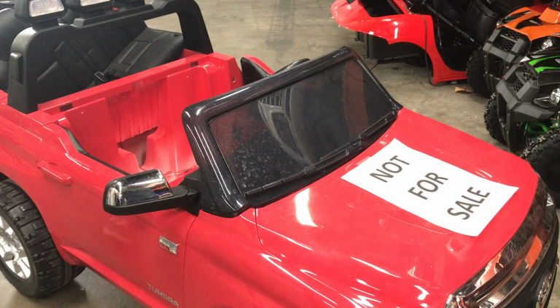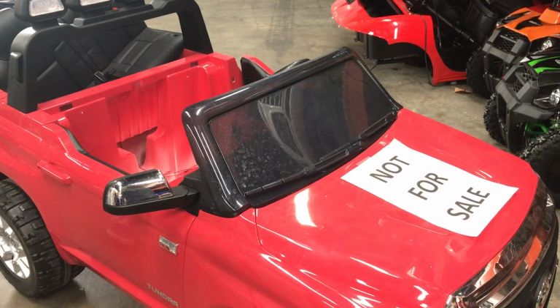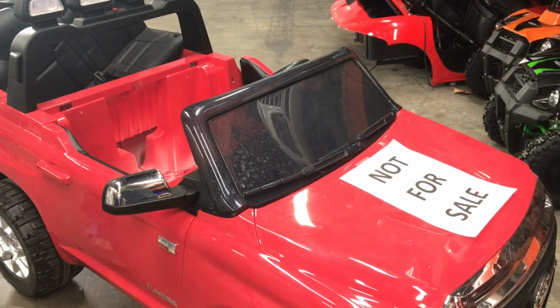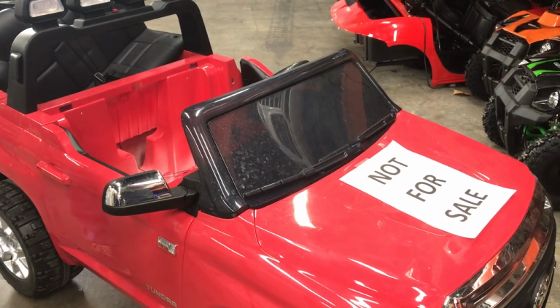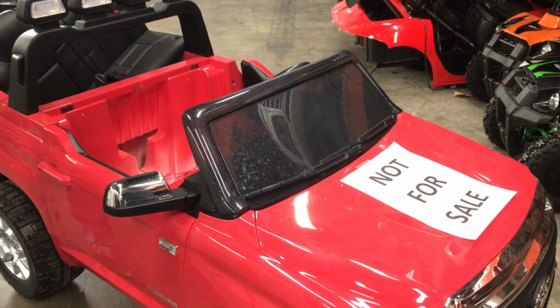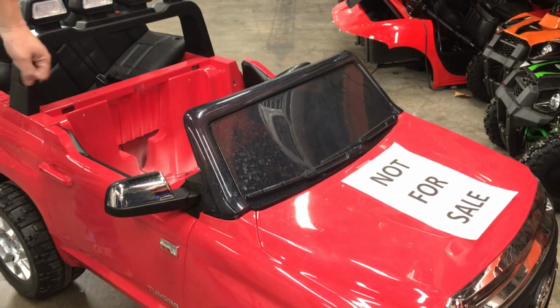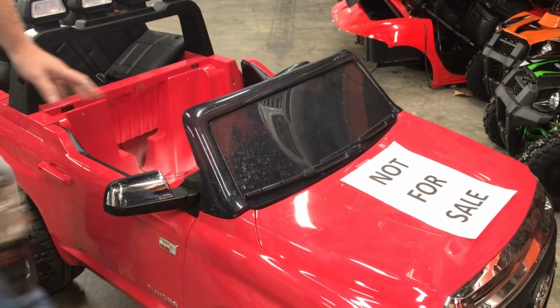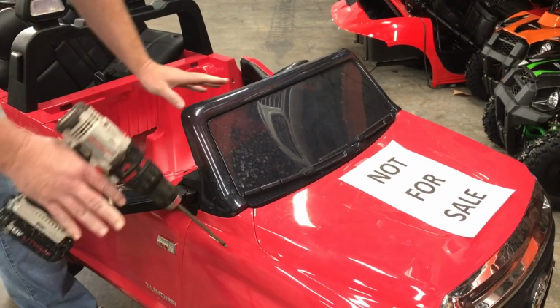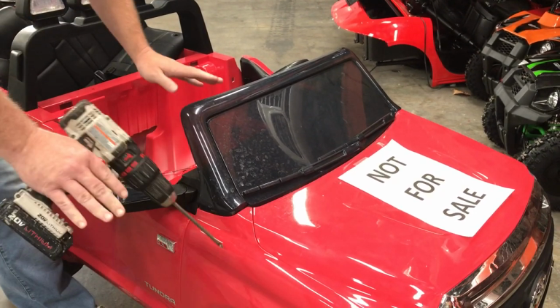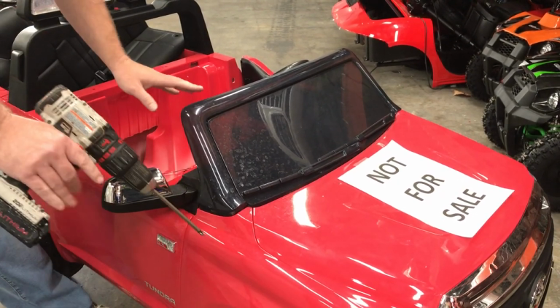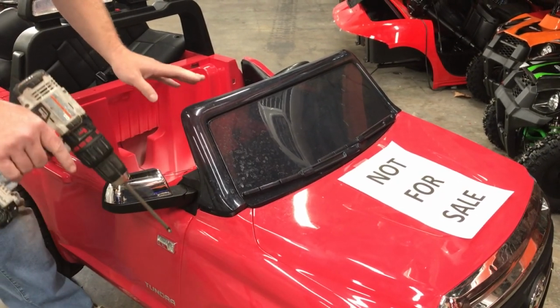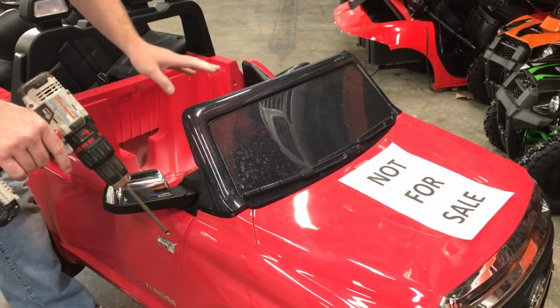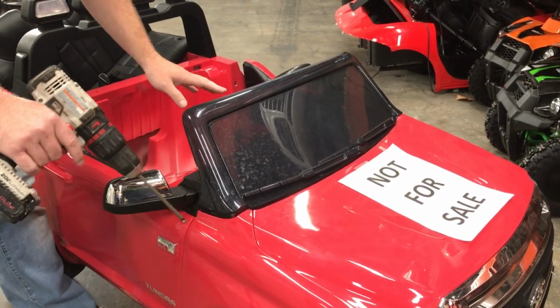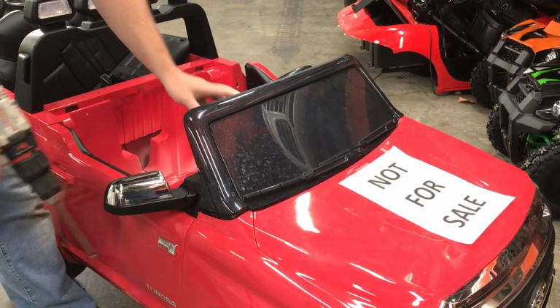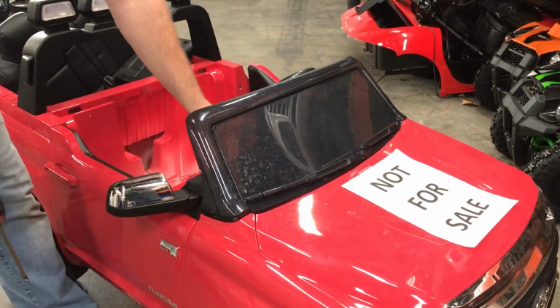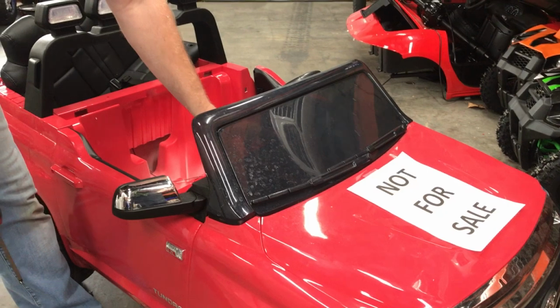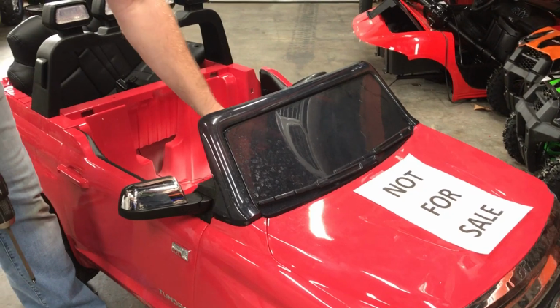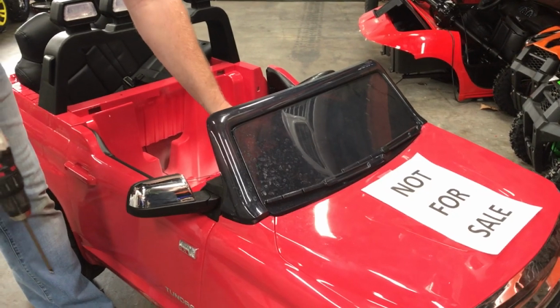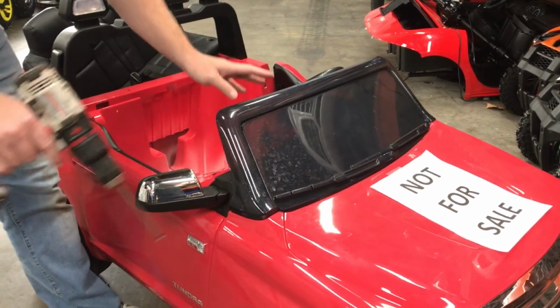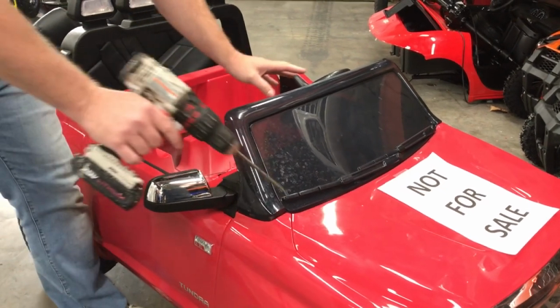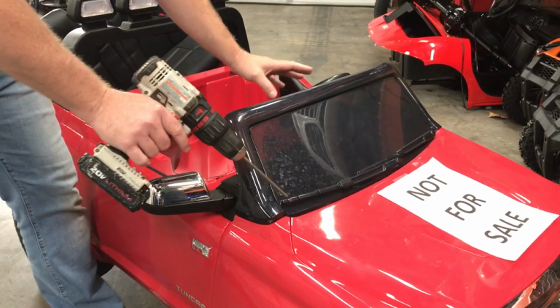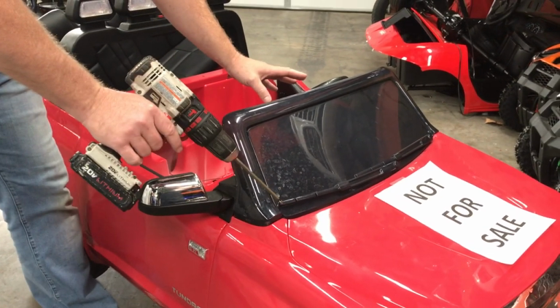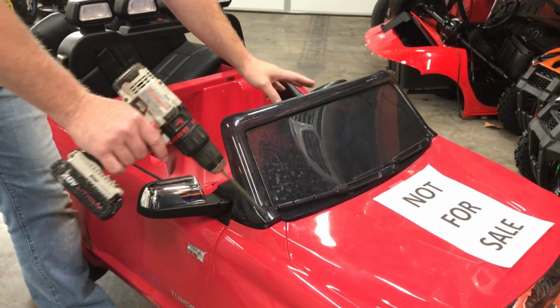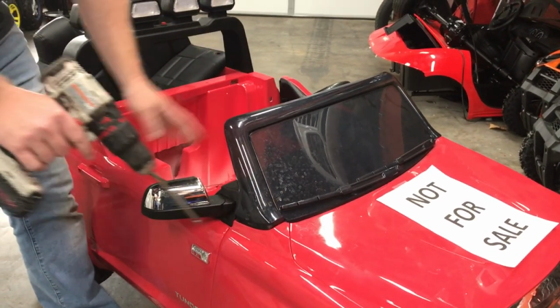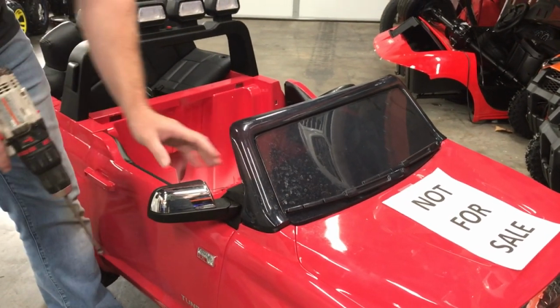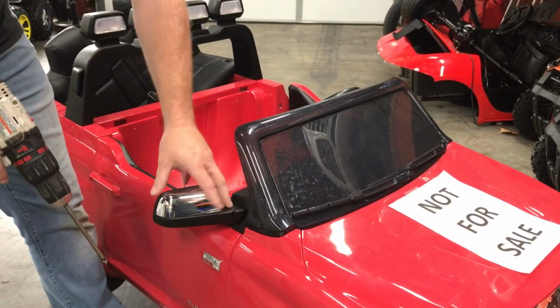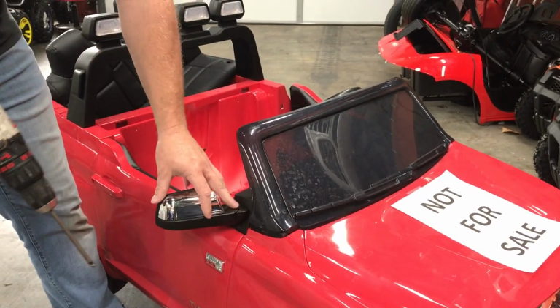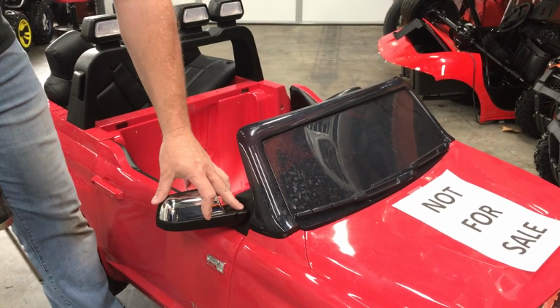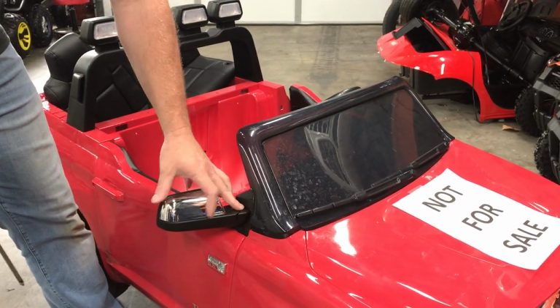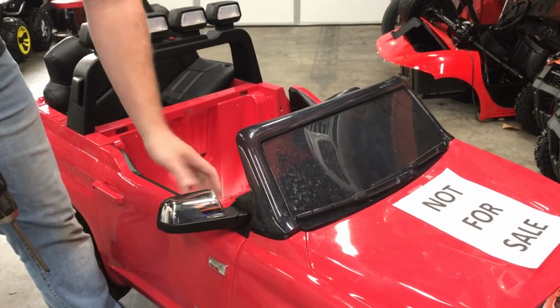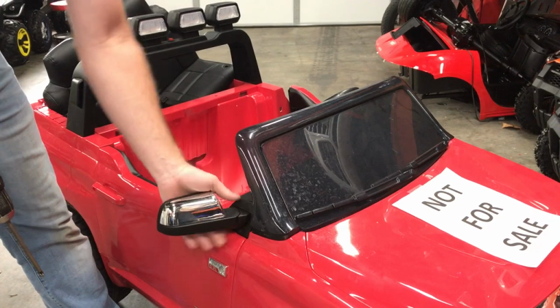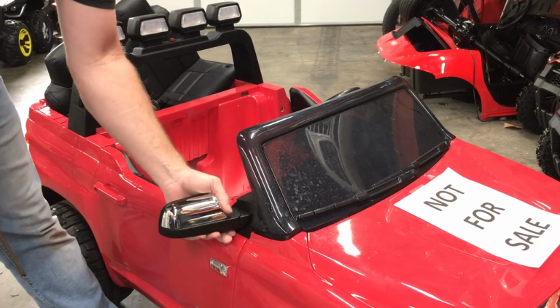We're going to do a quick video here on how to remove the dash of the 24-volt Tundra. We're also going to have a look at how the mirrors are installed.